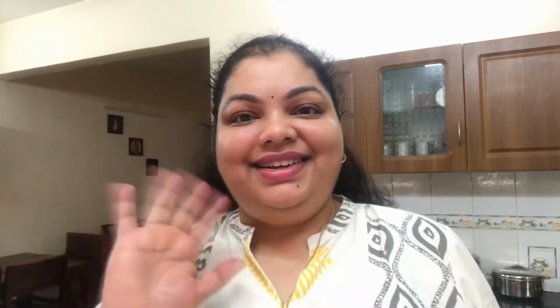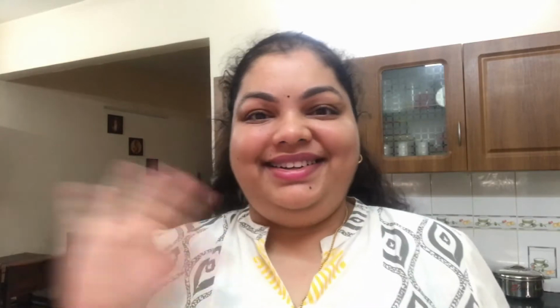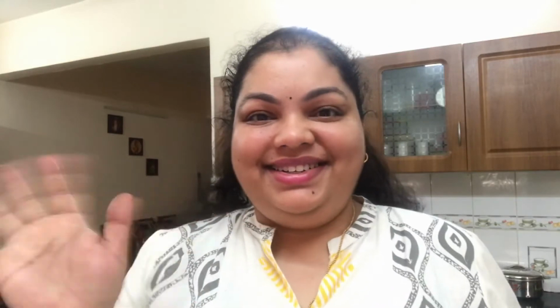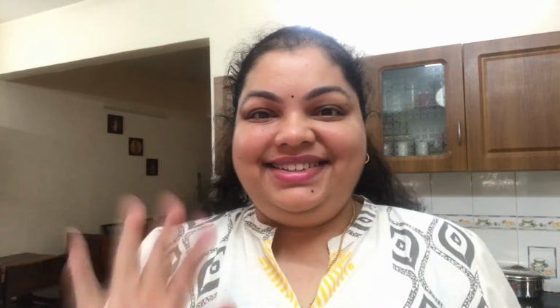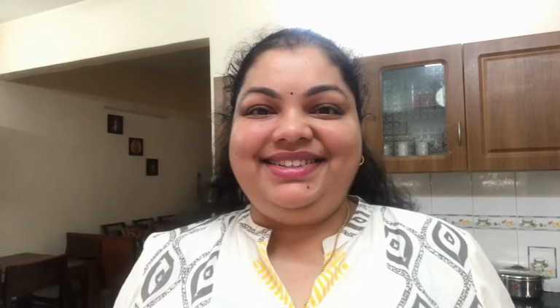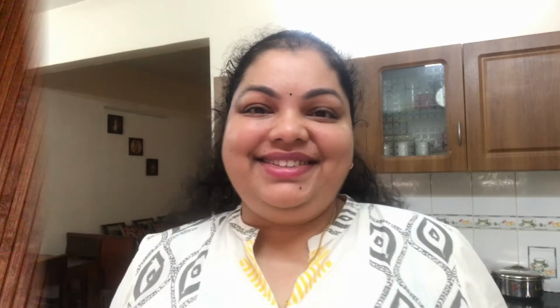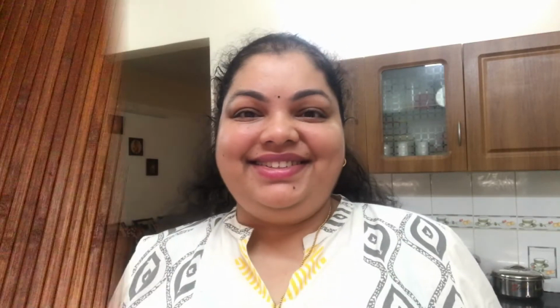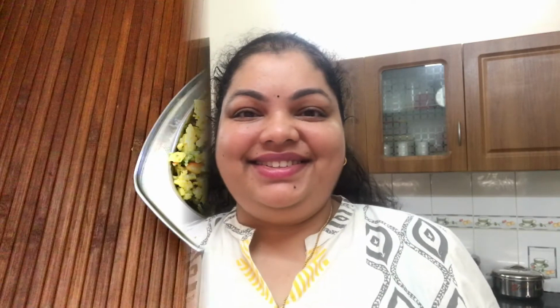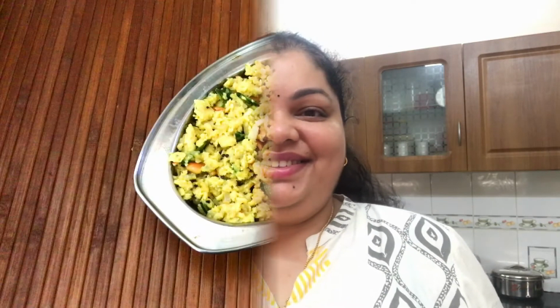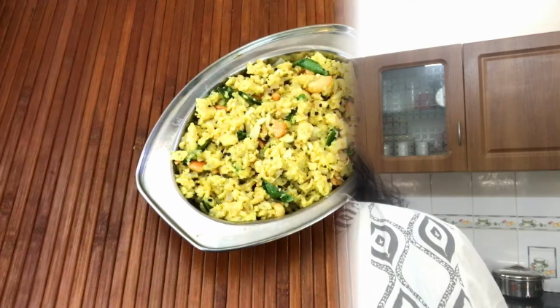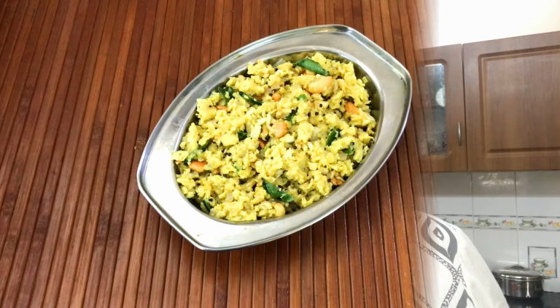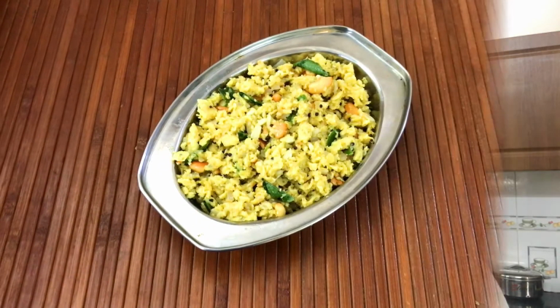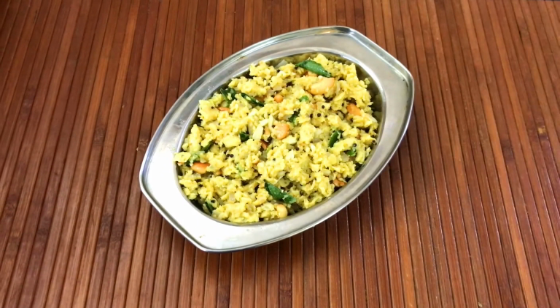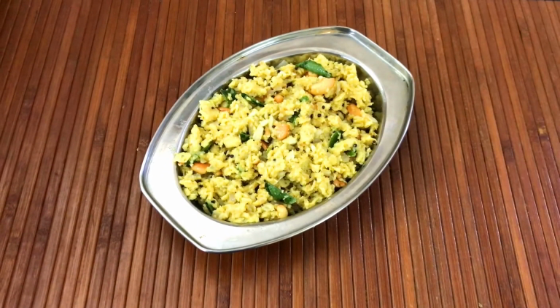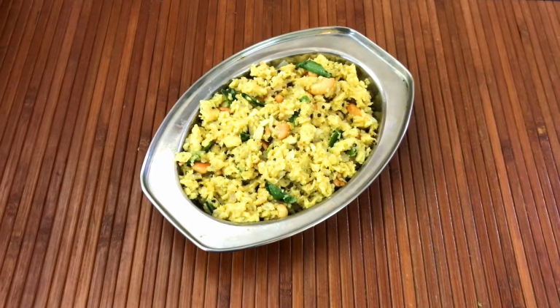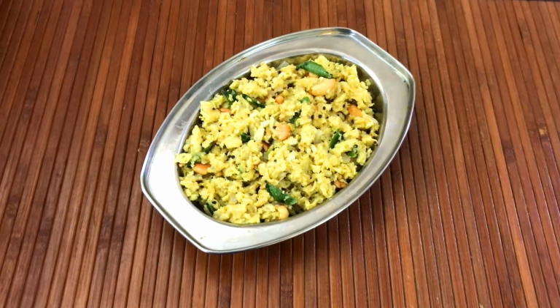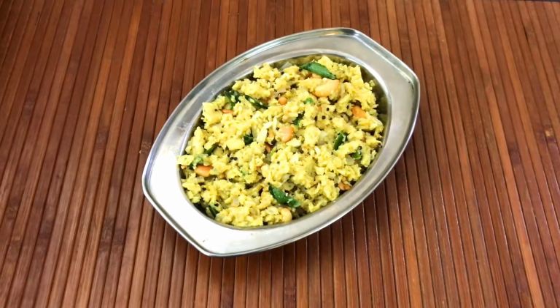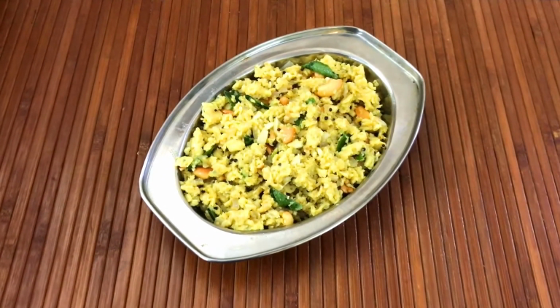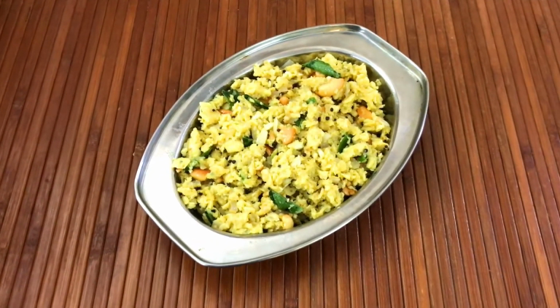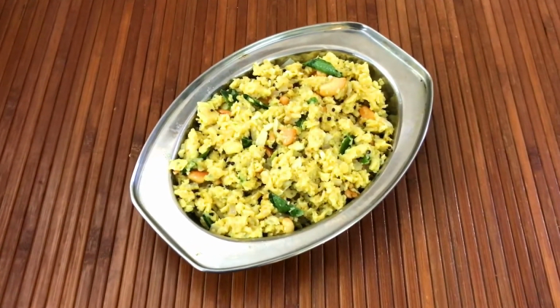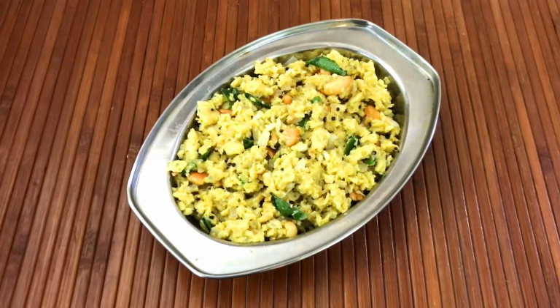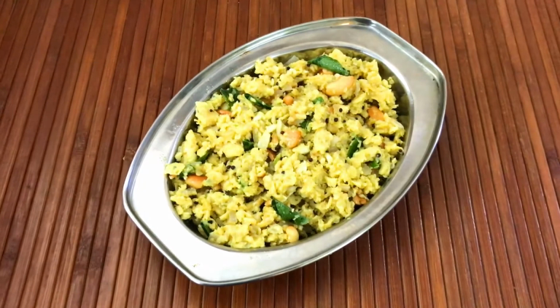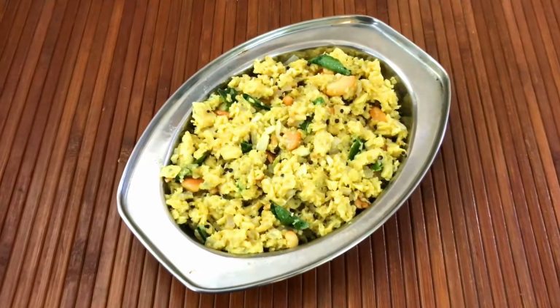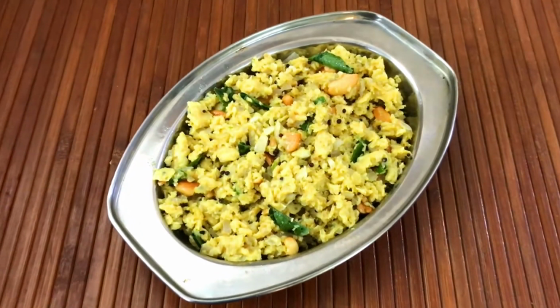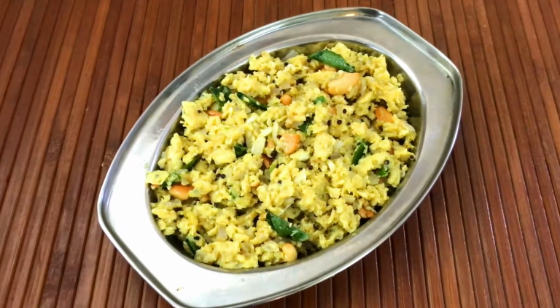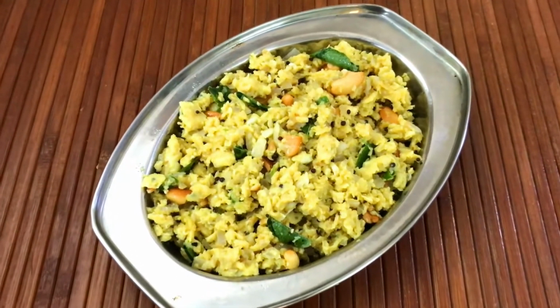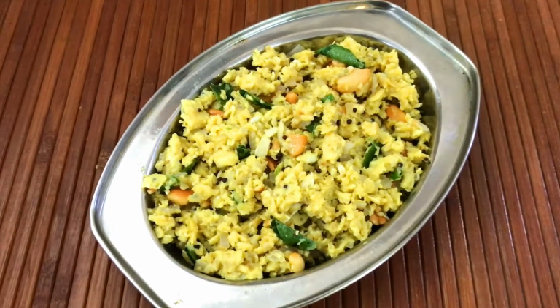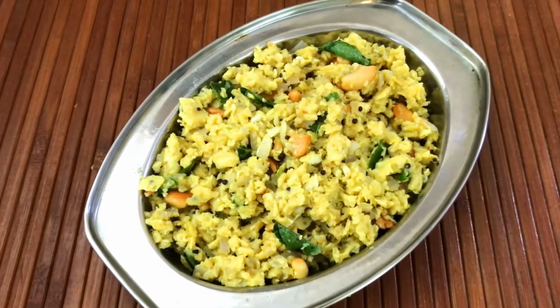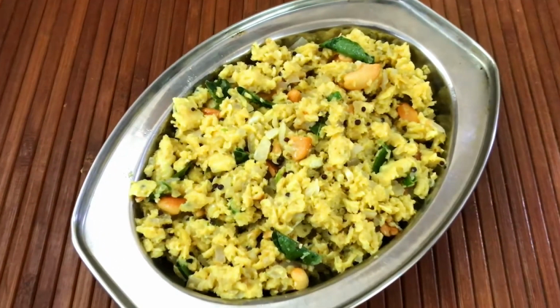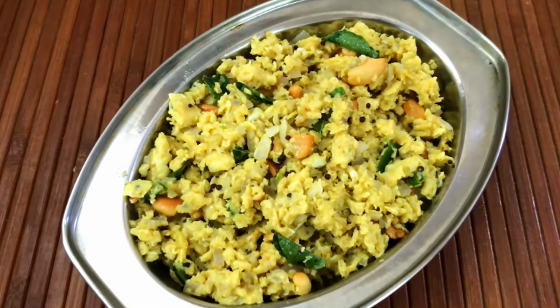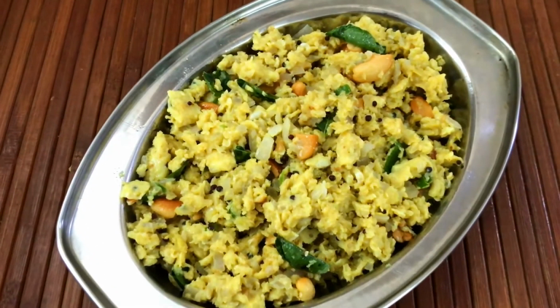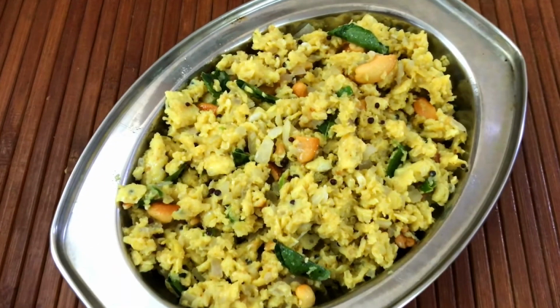Hello, my name is Sandhya, welcome to my channel. In today's video, we are trying an egg recipe — we are making scrambled eggs, Chettinad style.